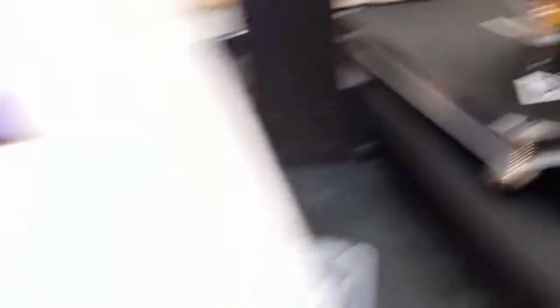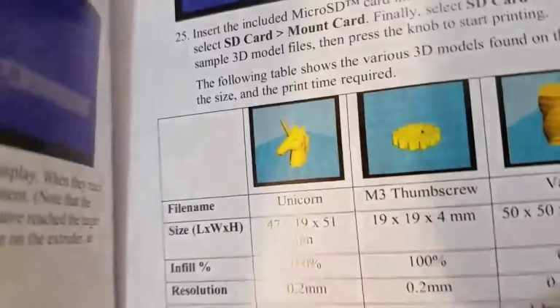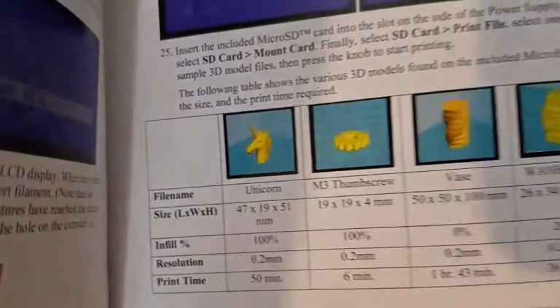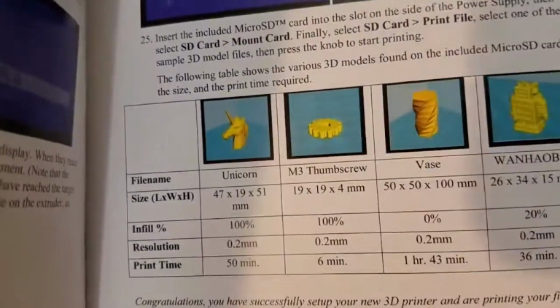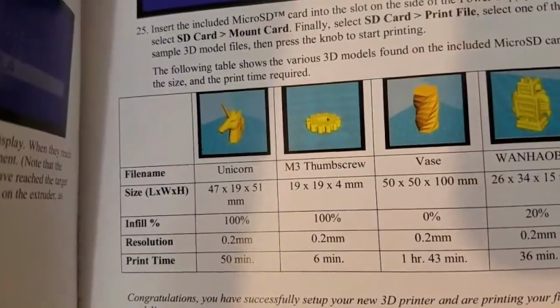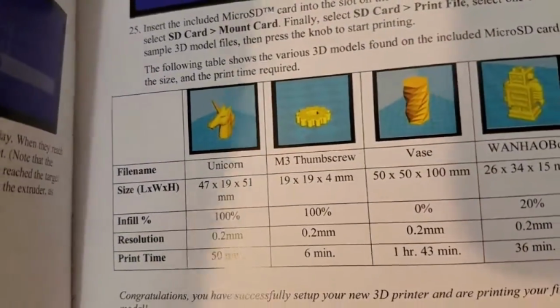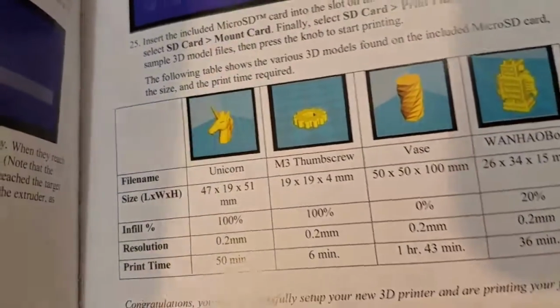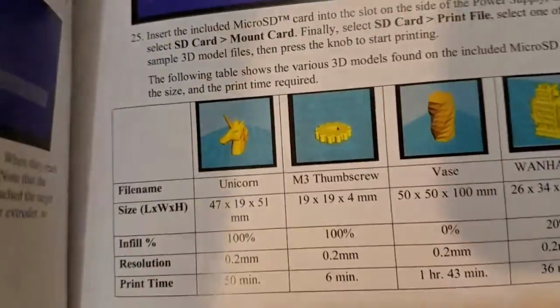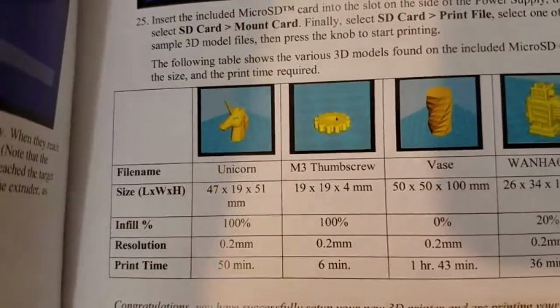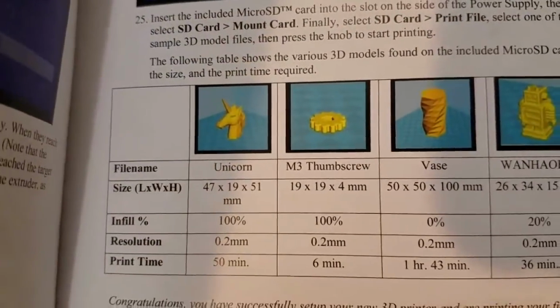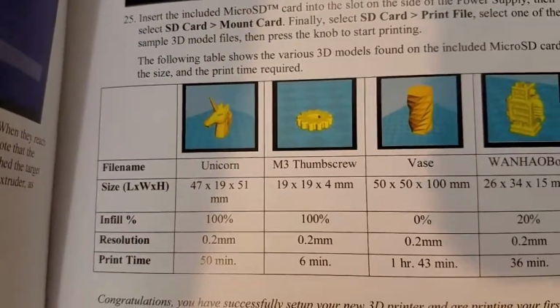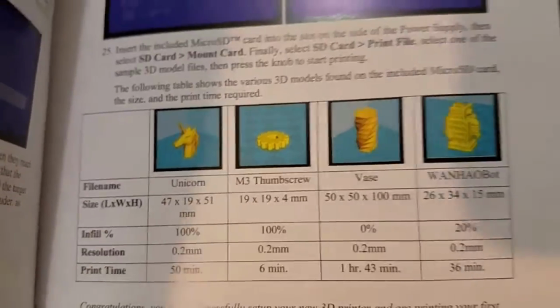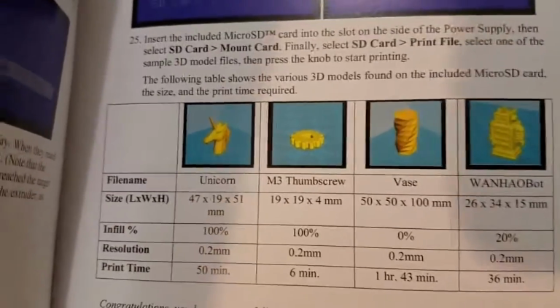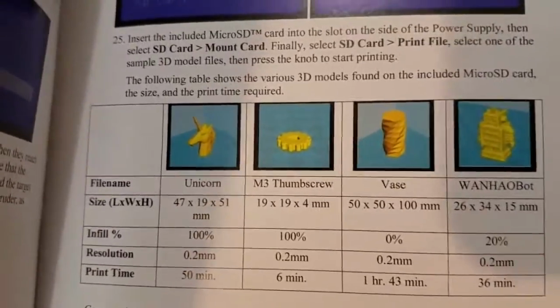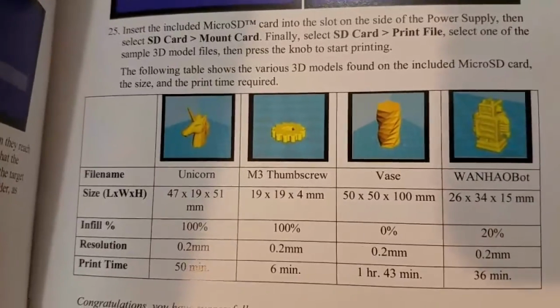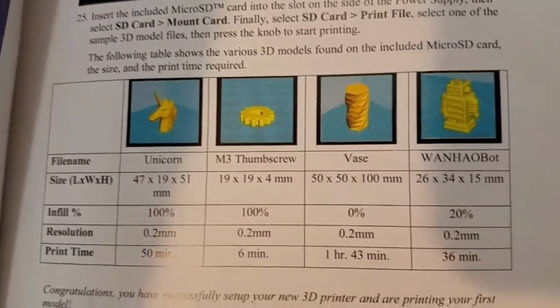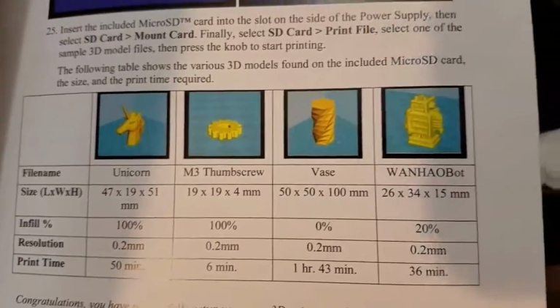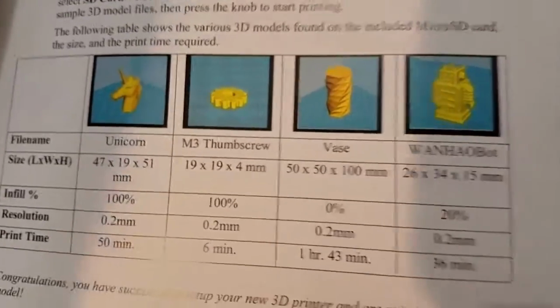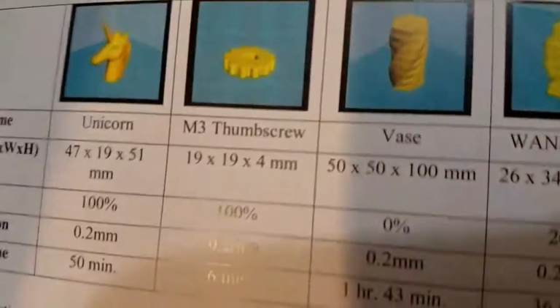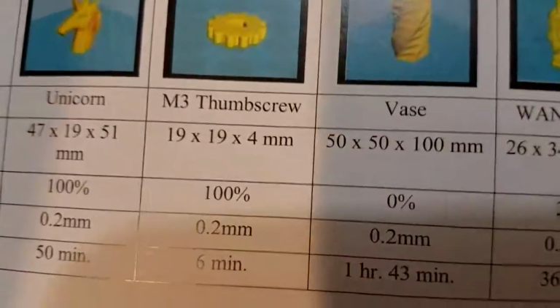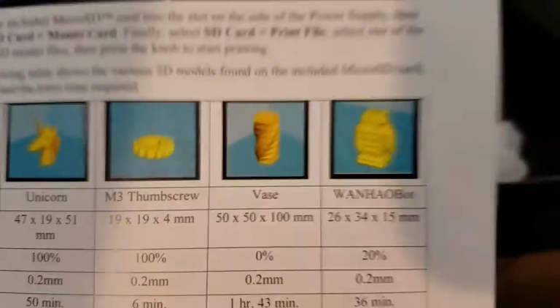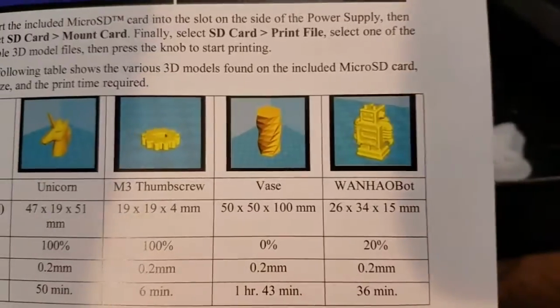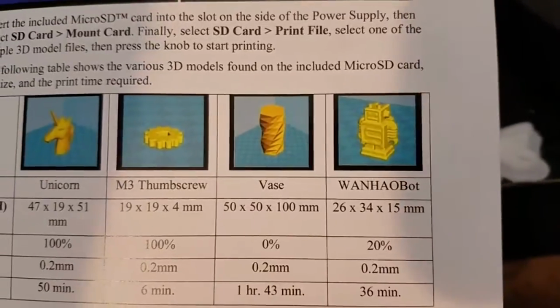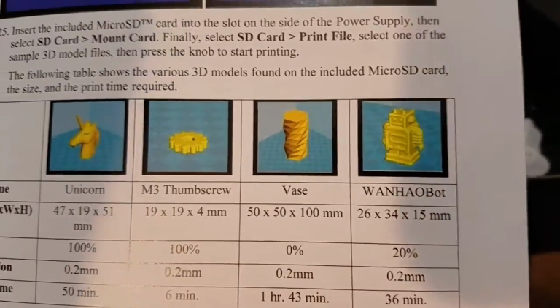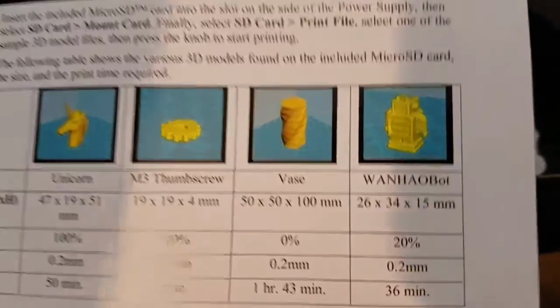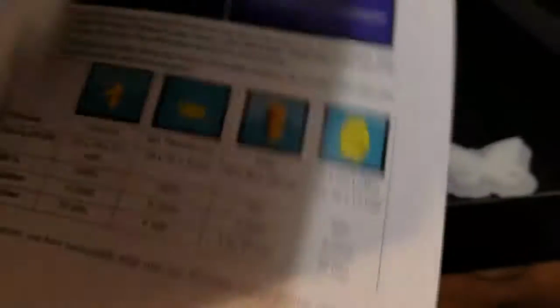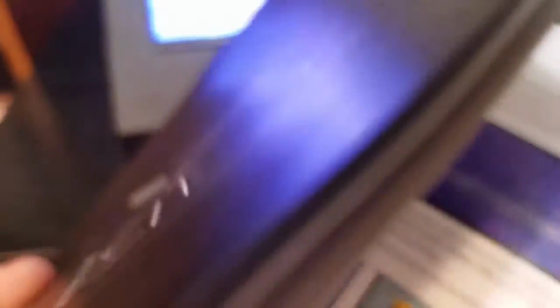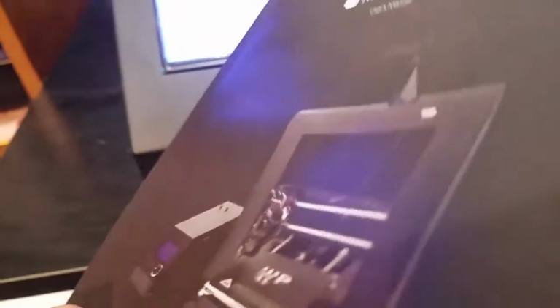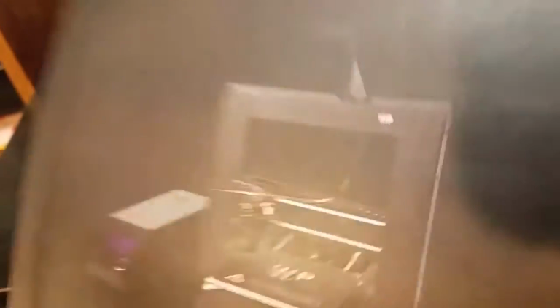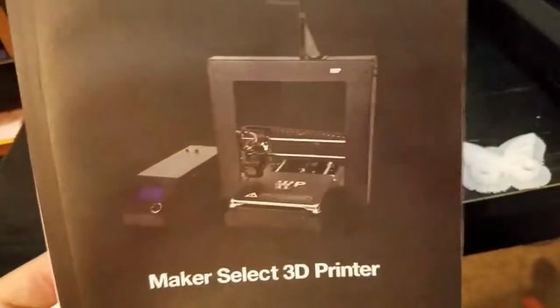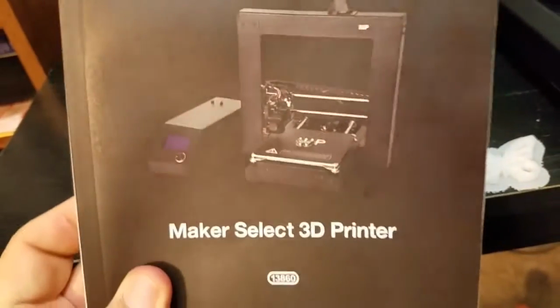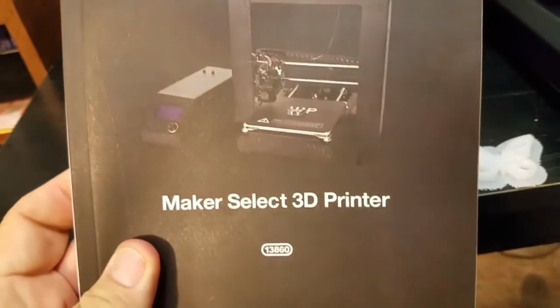I don't know what — I think we're printing the thumbscrew. But they were just labeled numbered; I took number two. It's kind of got a square there, so maybe it's the robot, I don't know. But this is the printer we got.